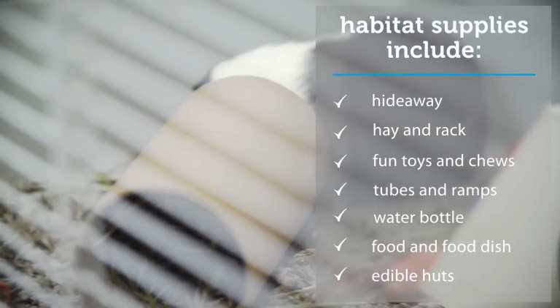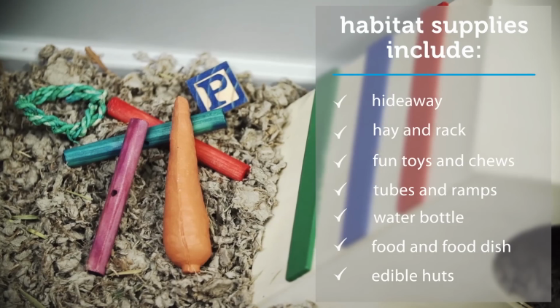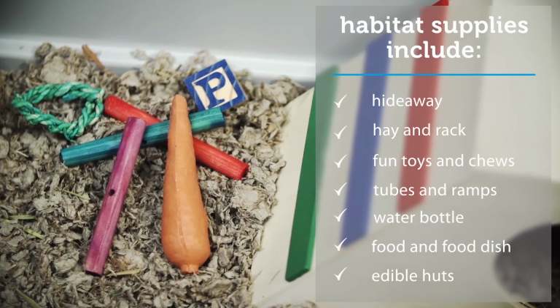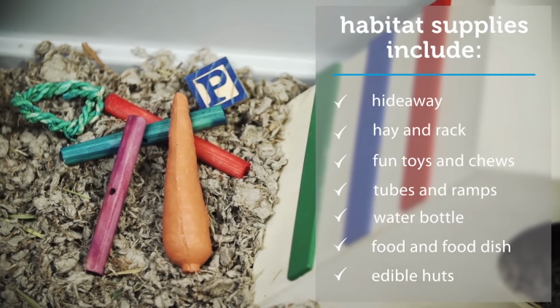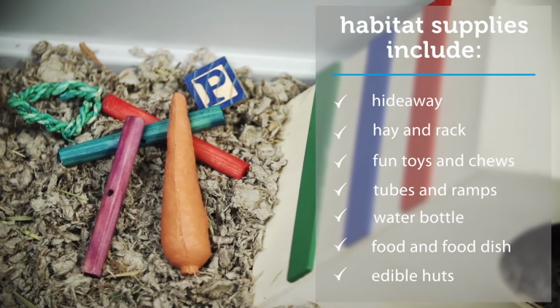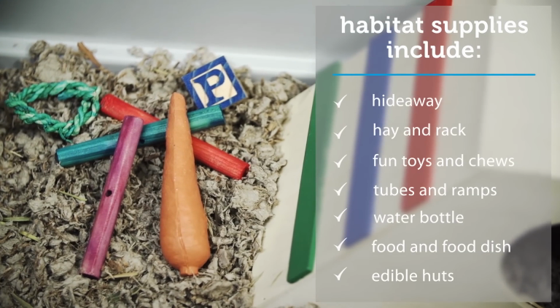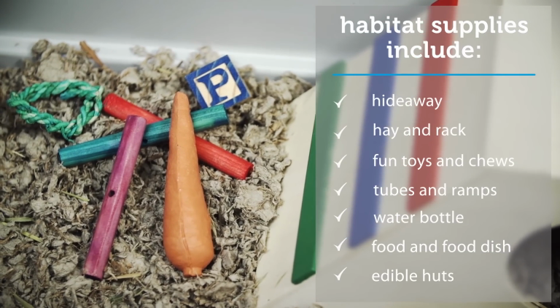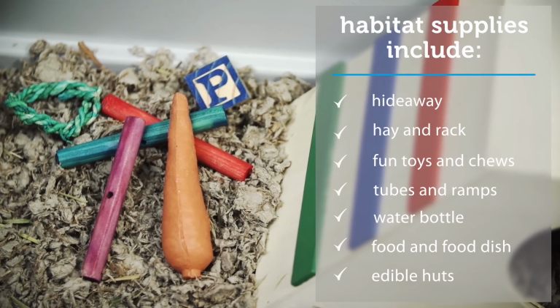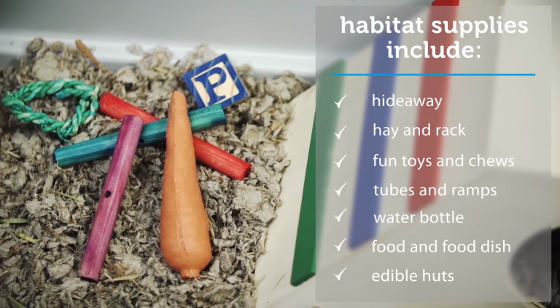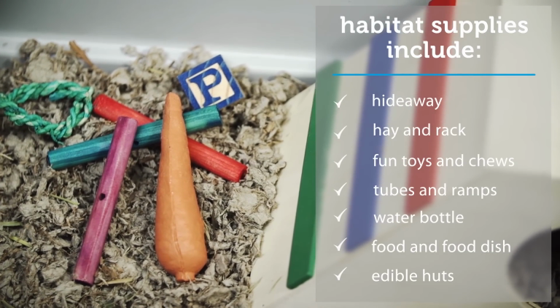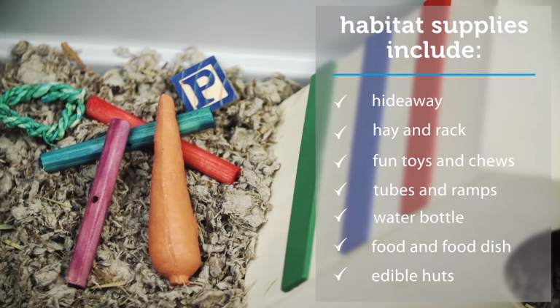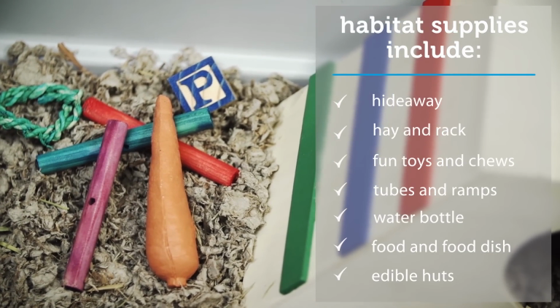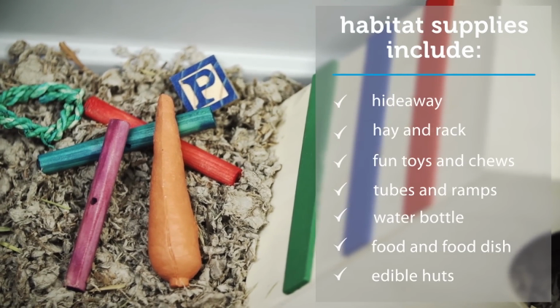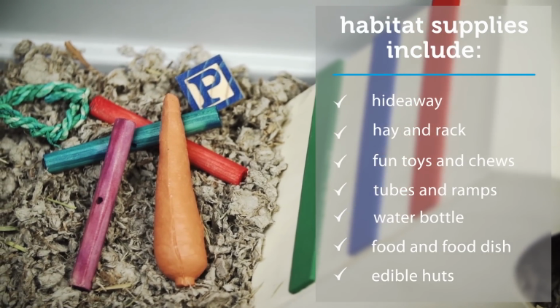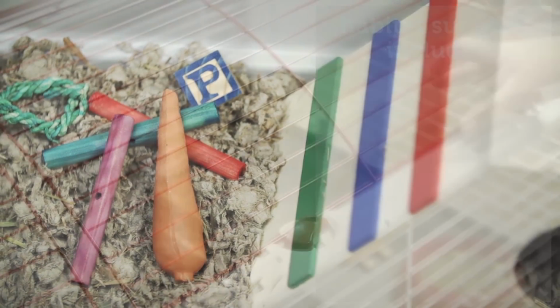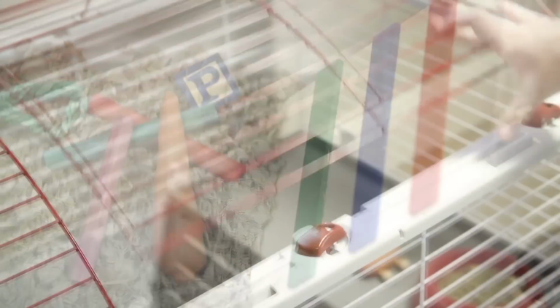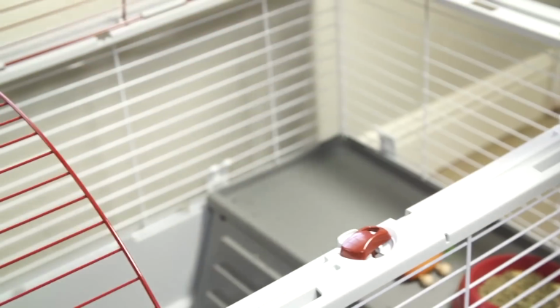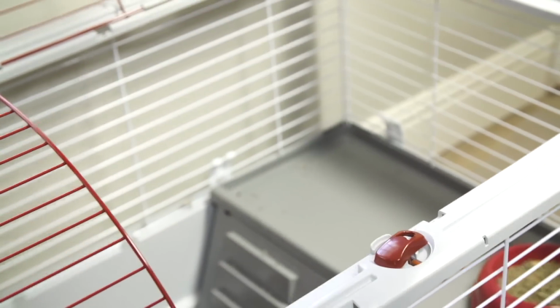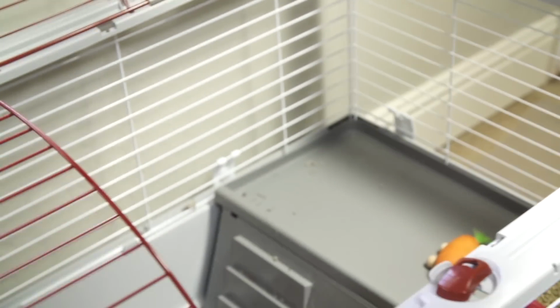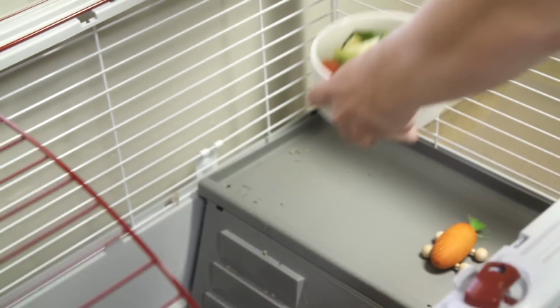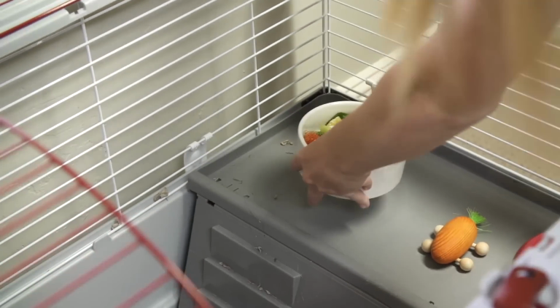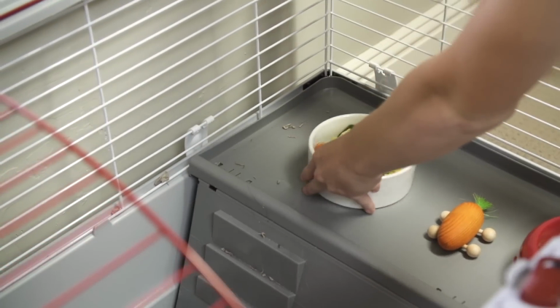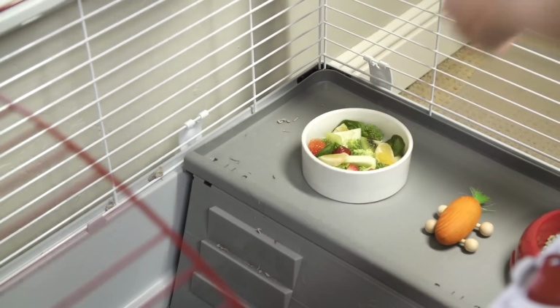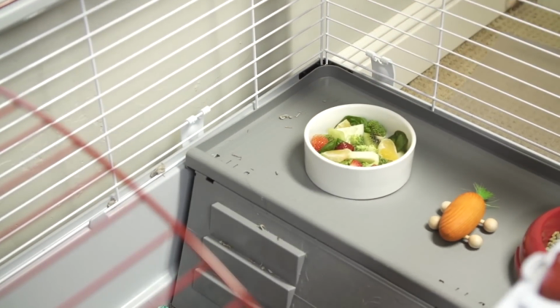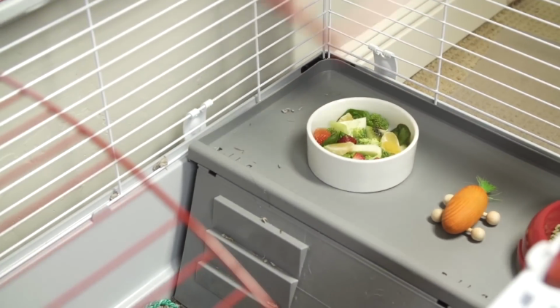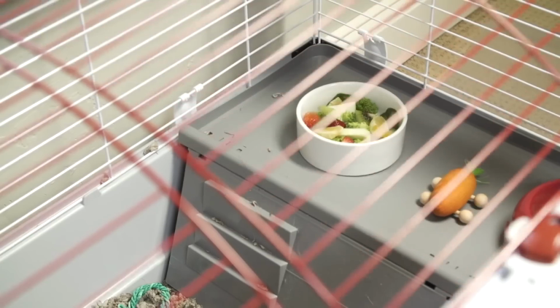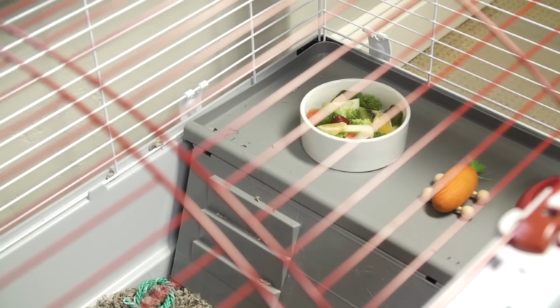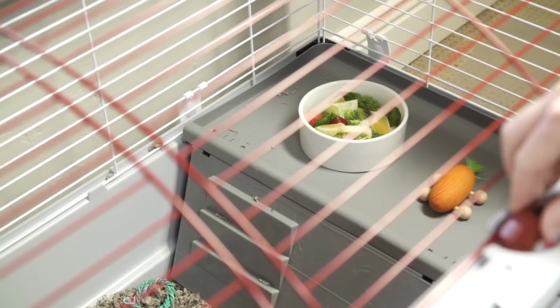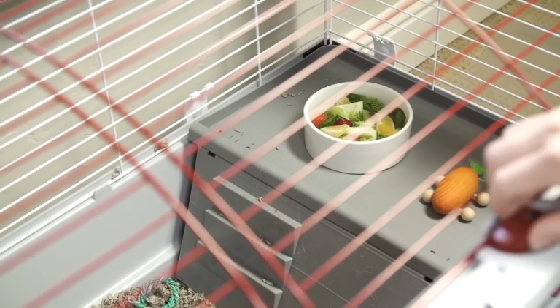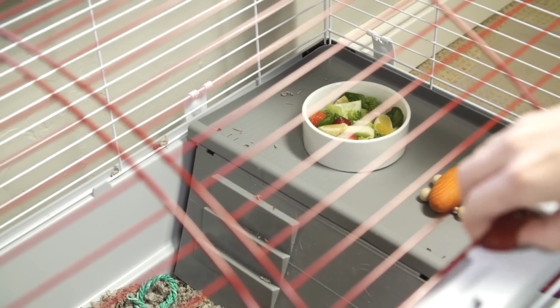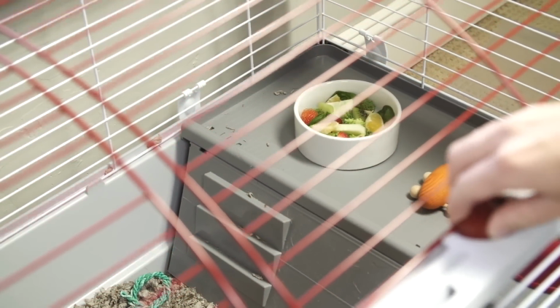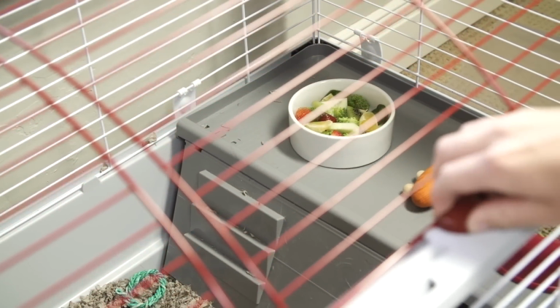Your guinea pig will also enjoy chewing options in her habitat such as wooden toys, sticks, mineral treats, and edible huts. A latching door or lid keeps your guinea pig from getting out. A large access door allows you to provide fresh food and water and access your guinea pig for playtime.